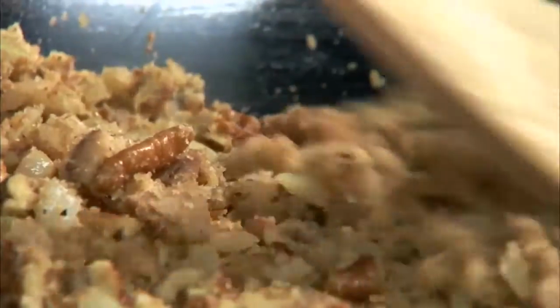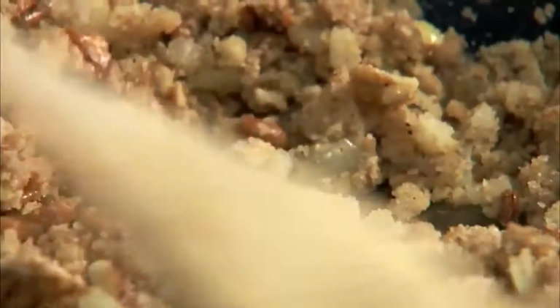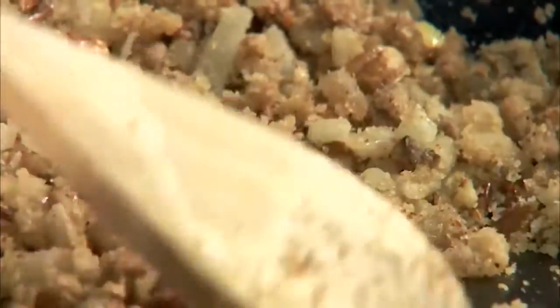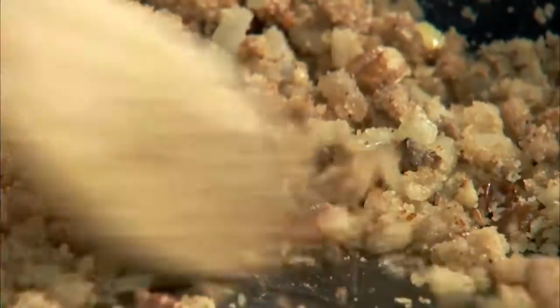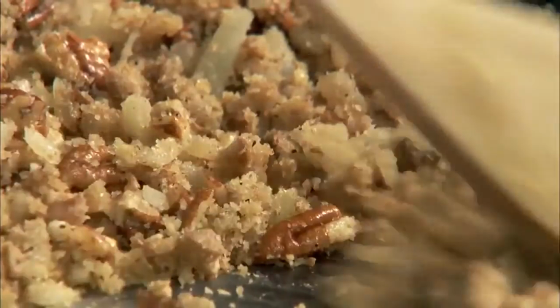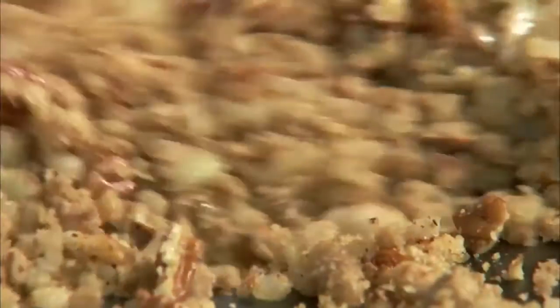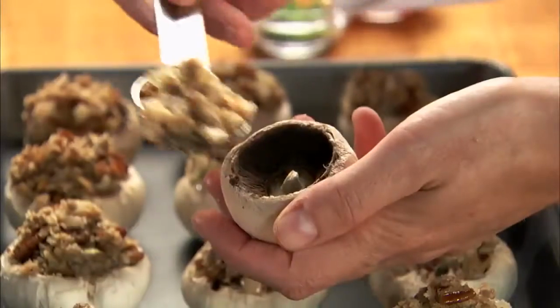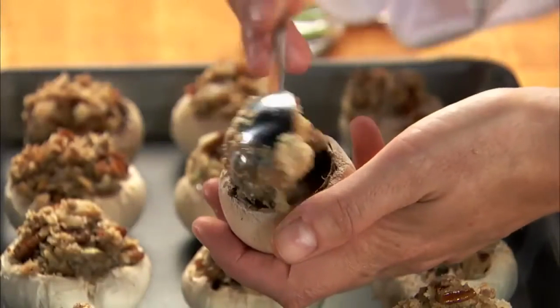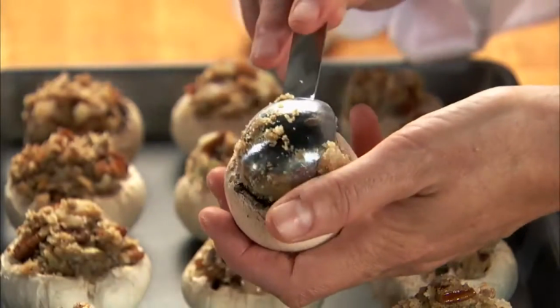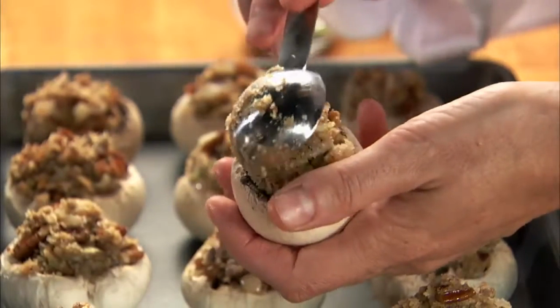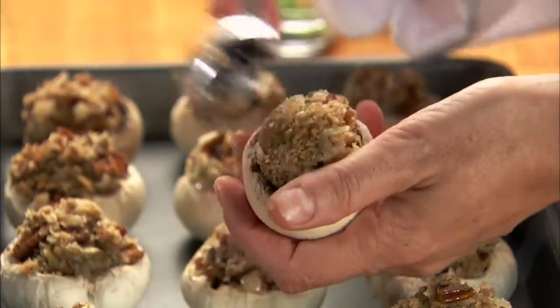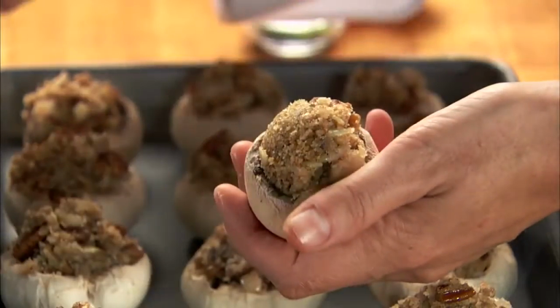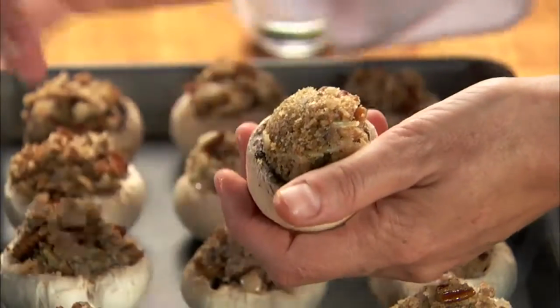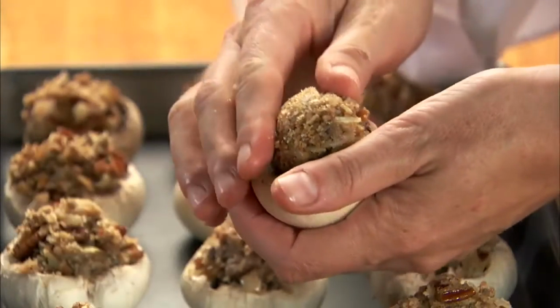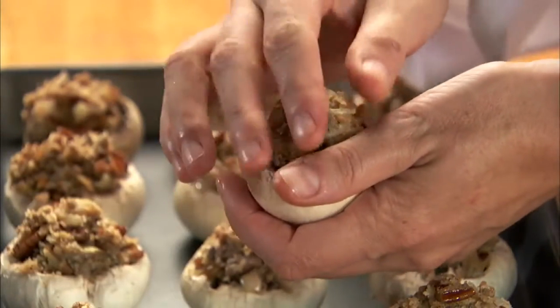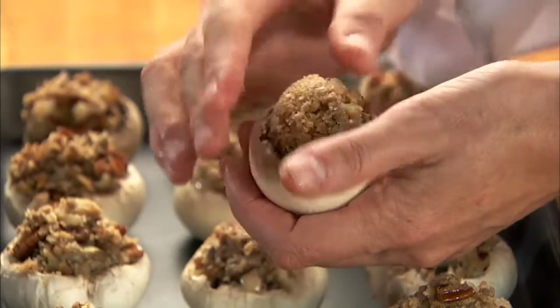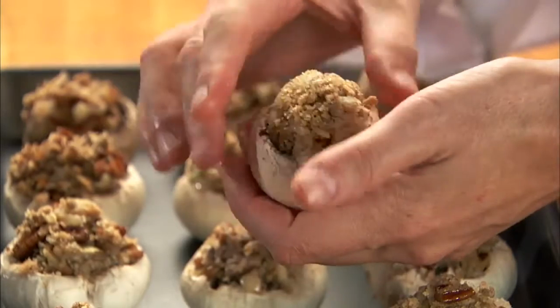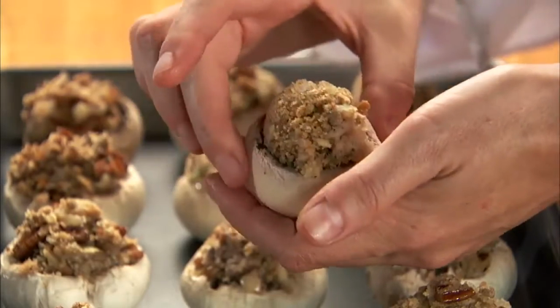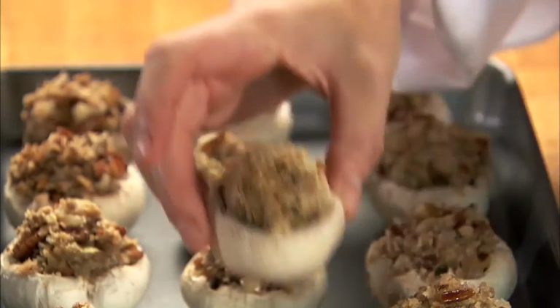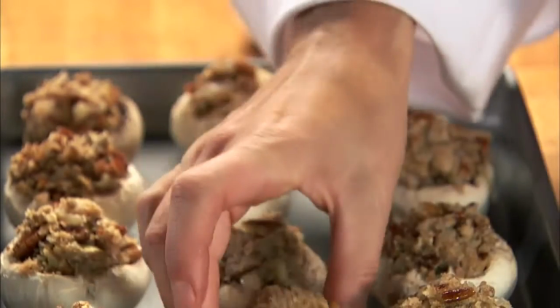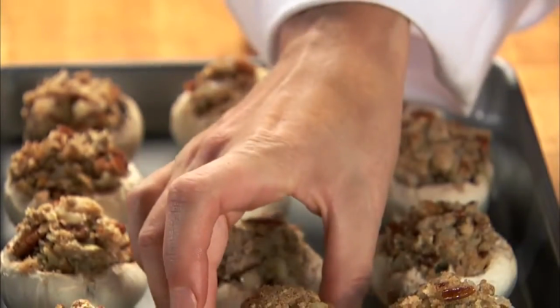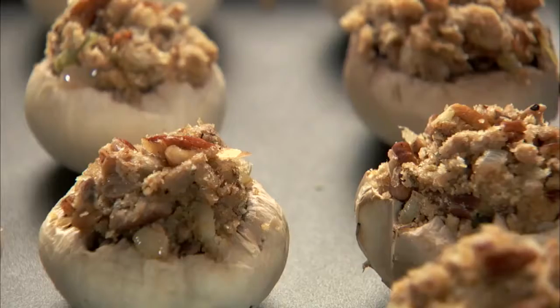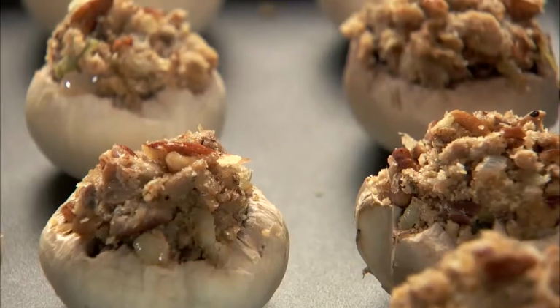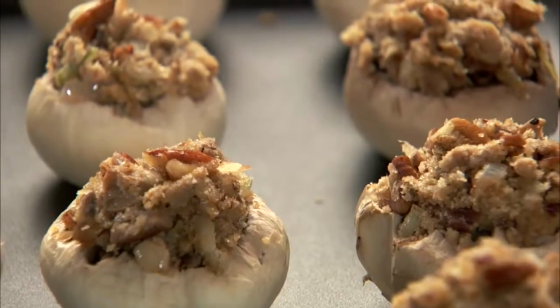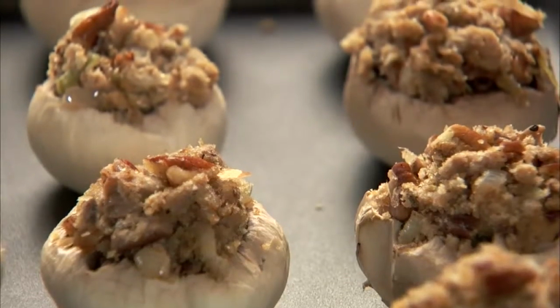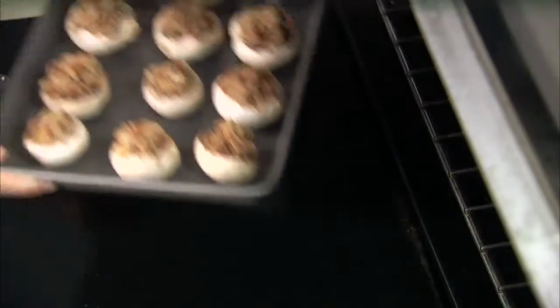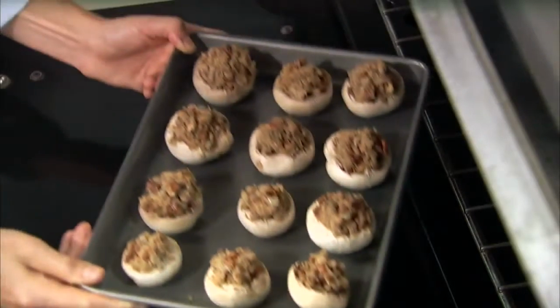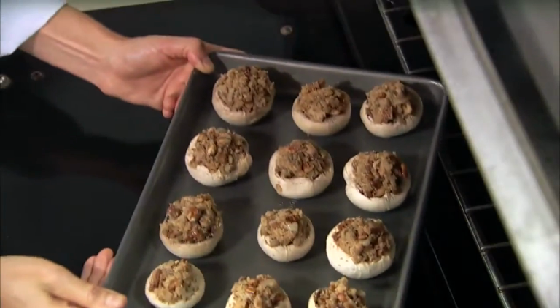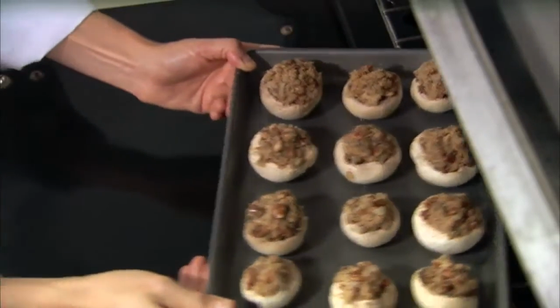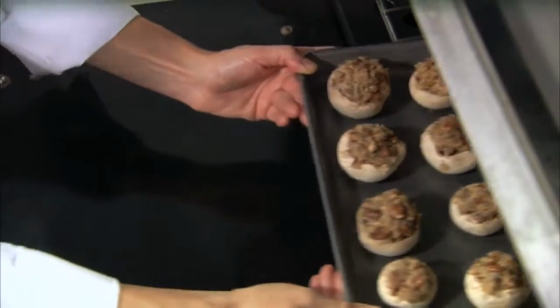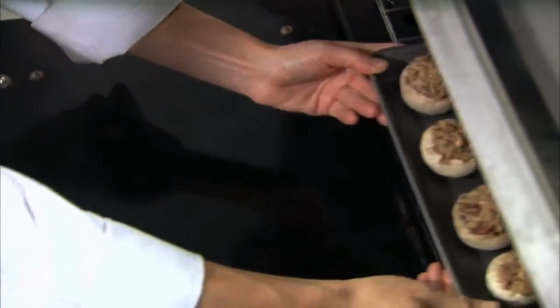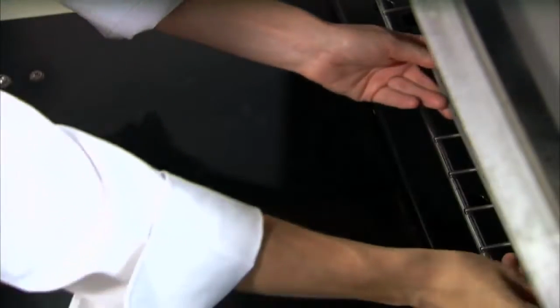Make sure you mix it well and then spoon the stuffing into the caps. Place them on a non-stick oven-proof pan and bake them for about 20 minutes.